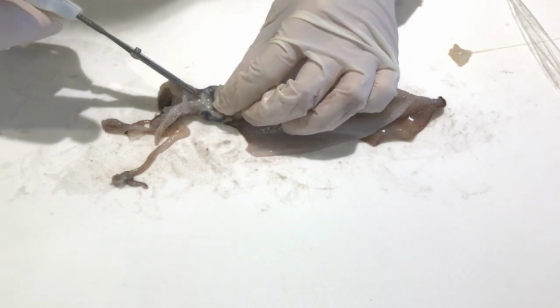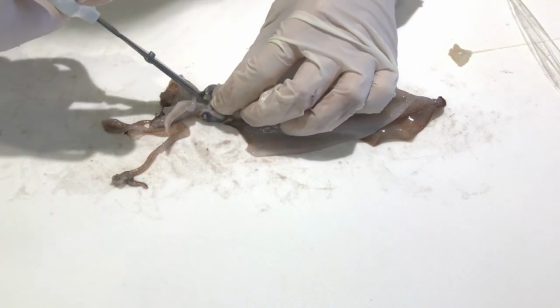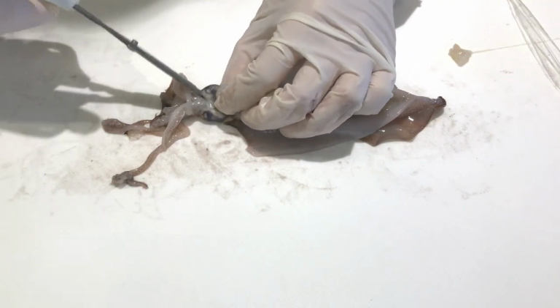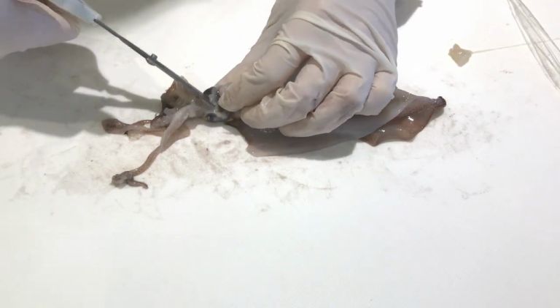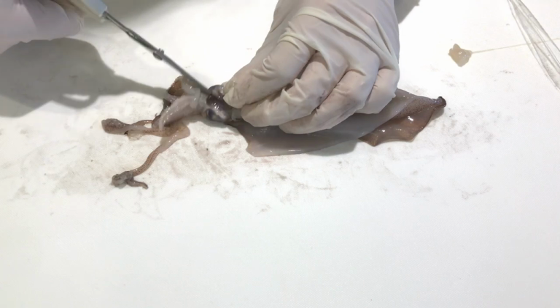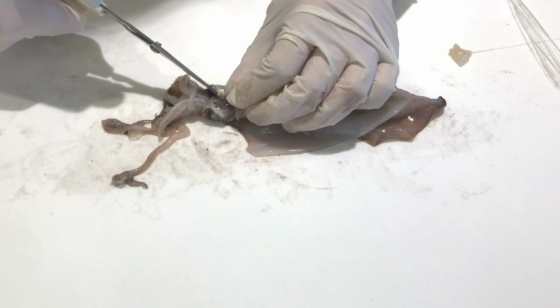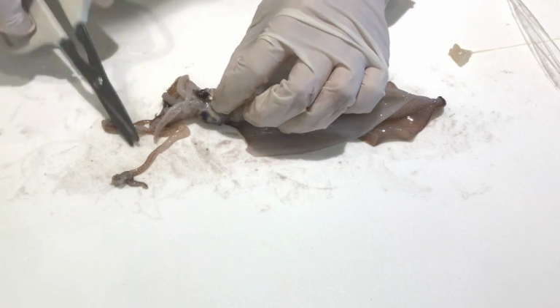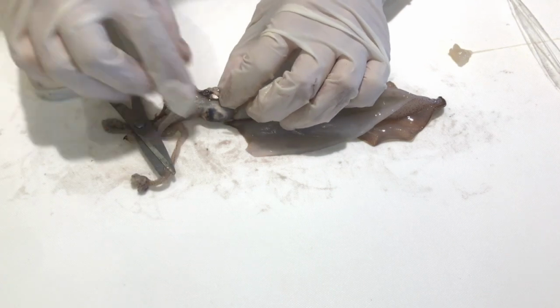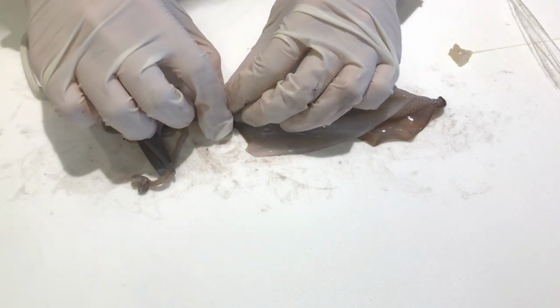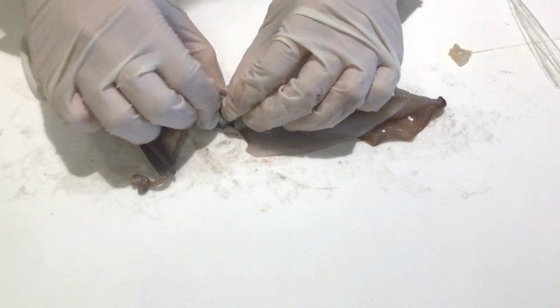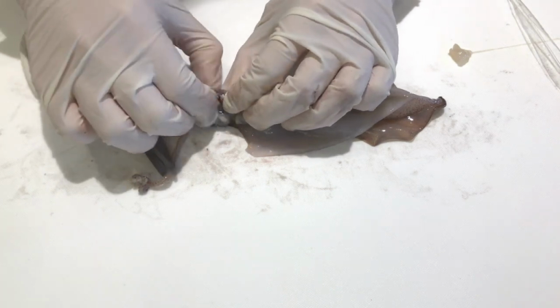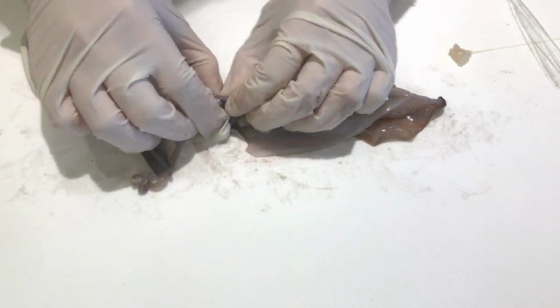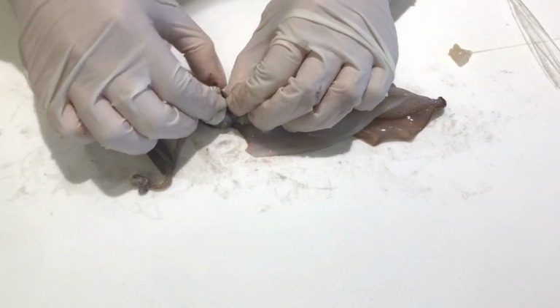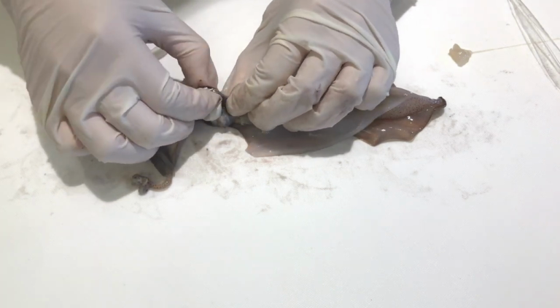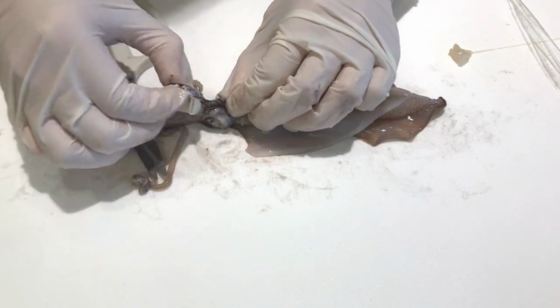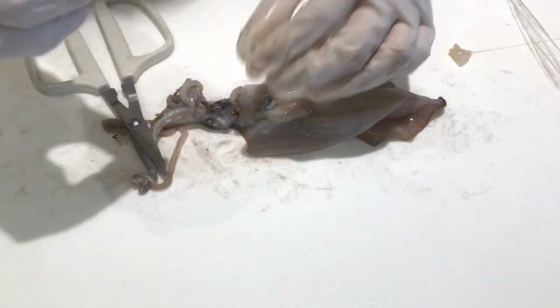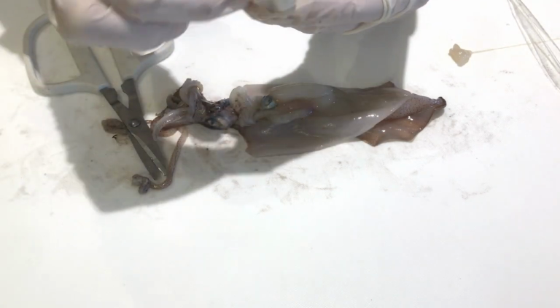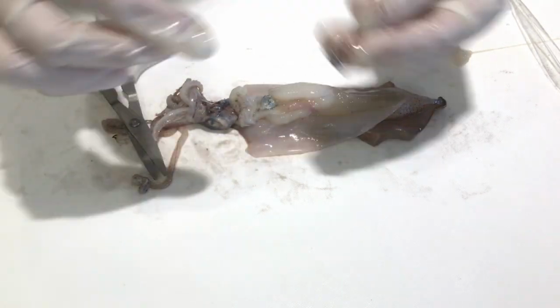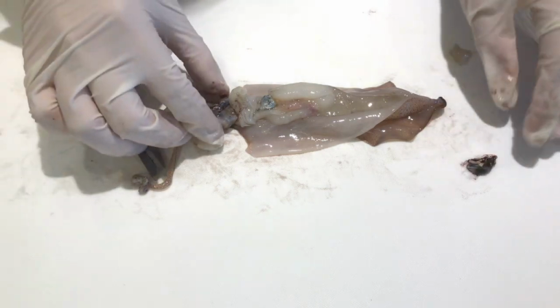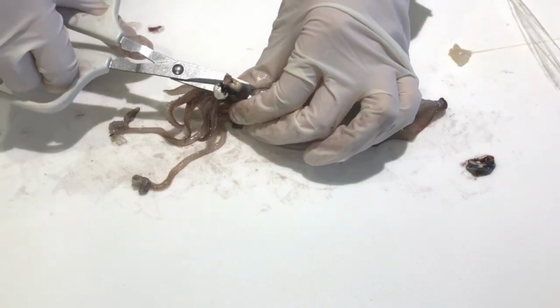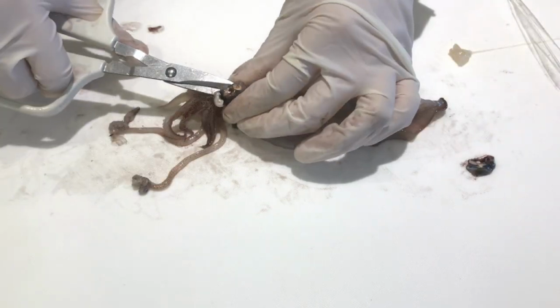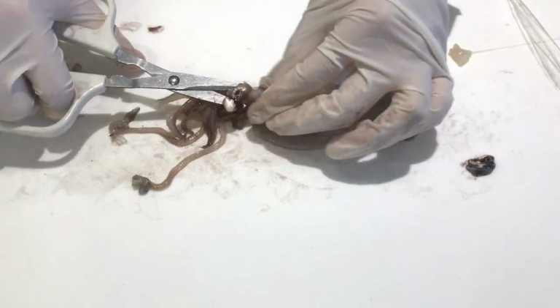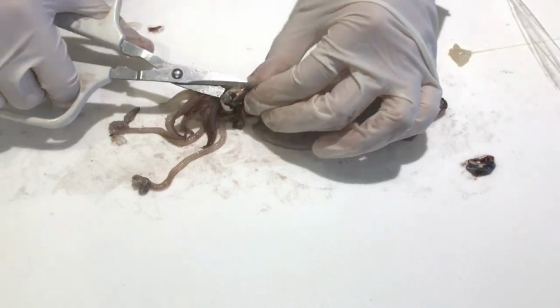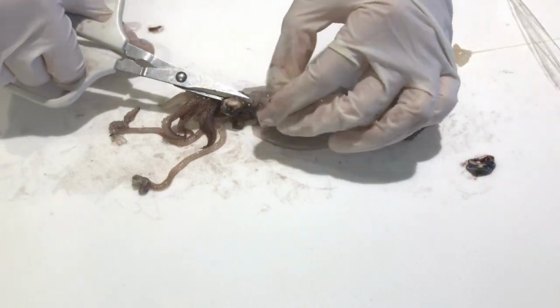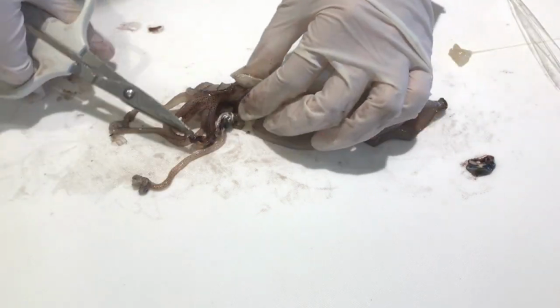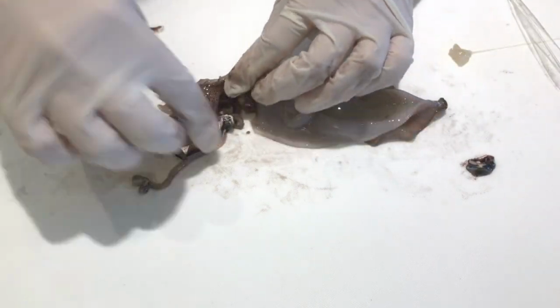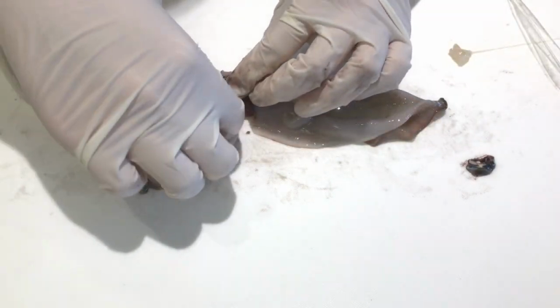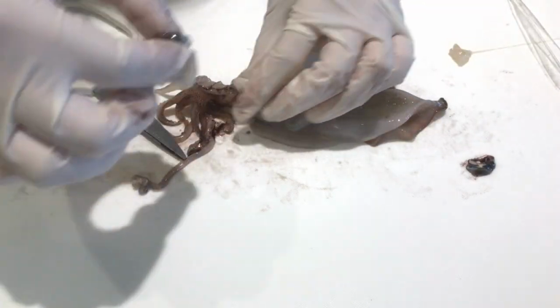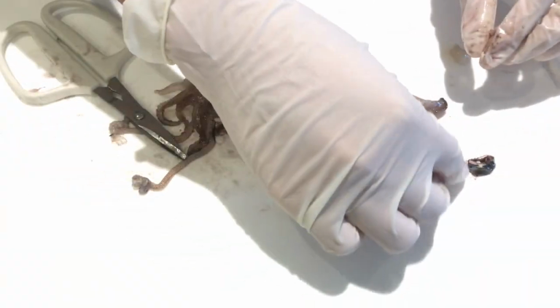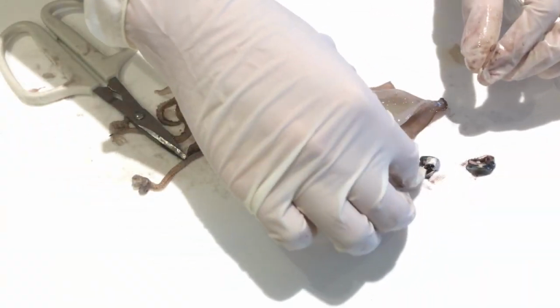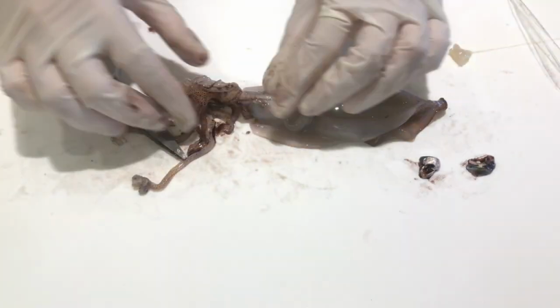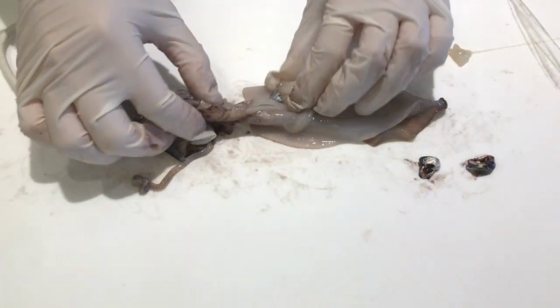Next, I will remove the squid's eyes. There are two eyes, and I cut right in the center of each of them and removed them one by one. I then took out the lens from each eye, which are those super tiny transparent spheres.